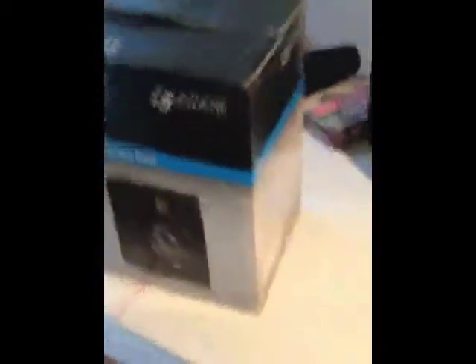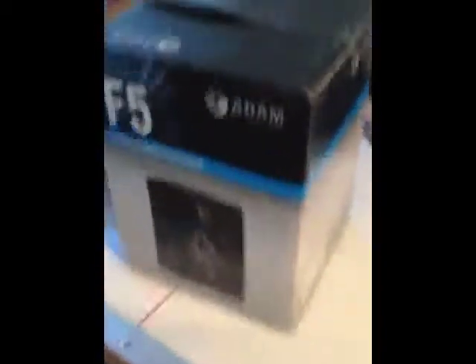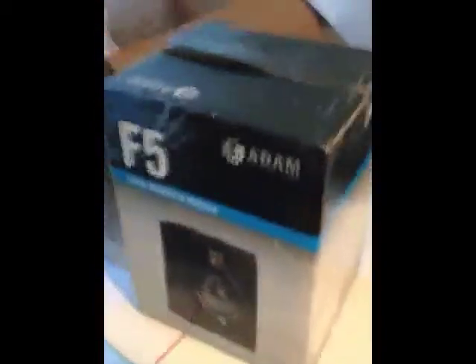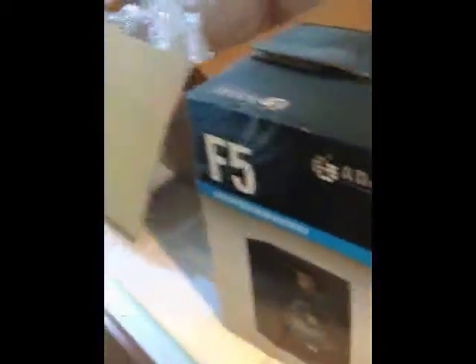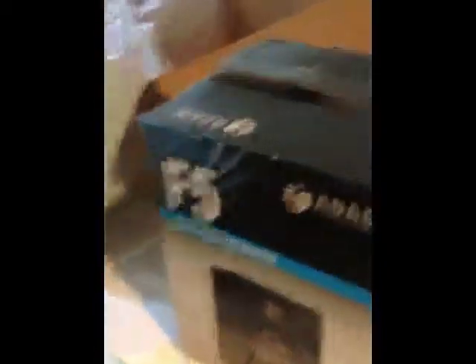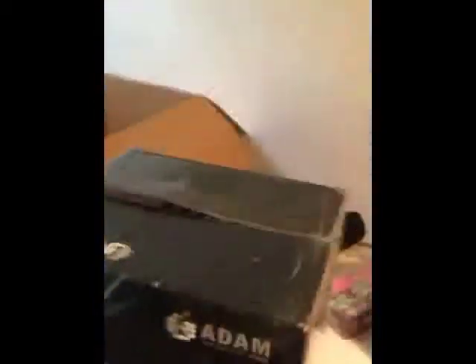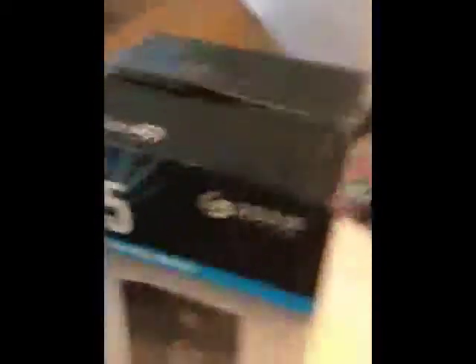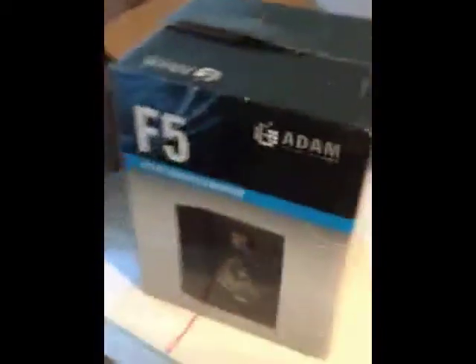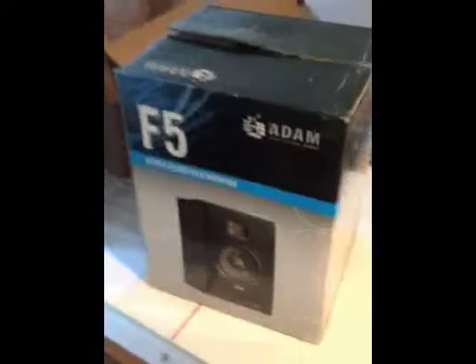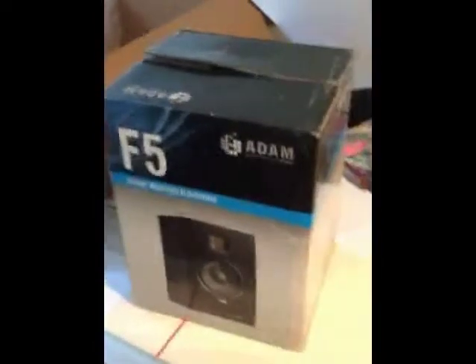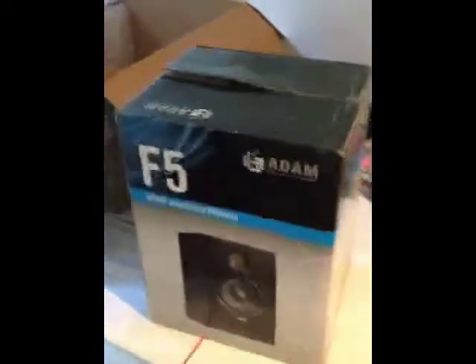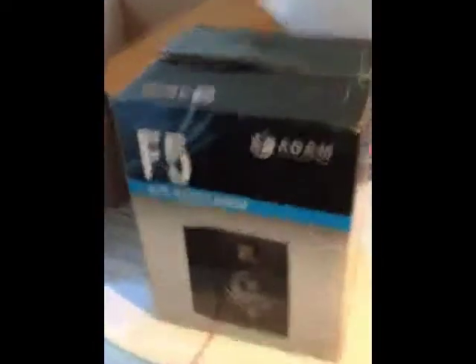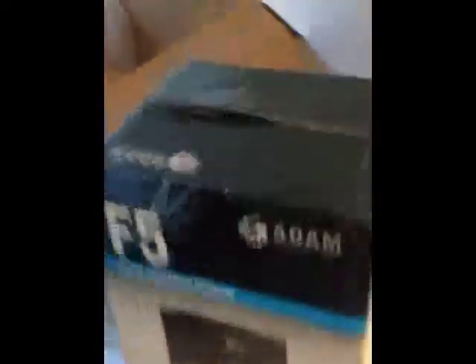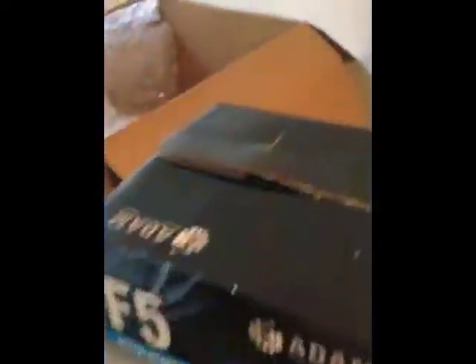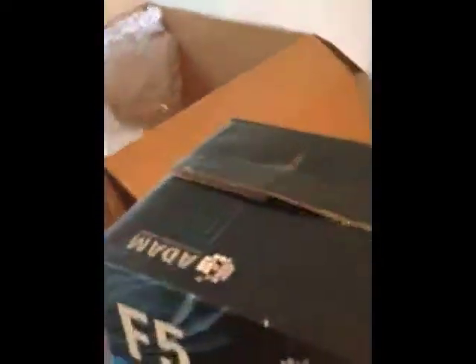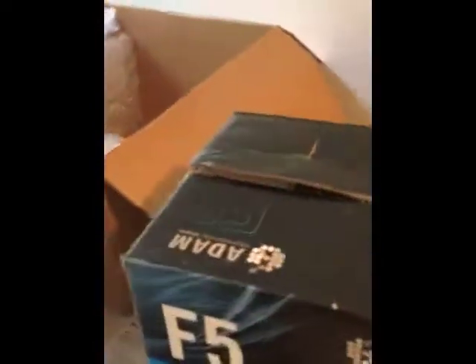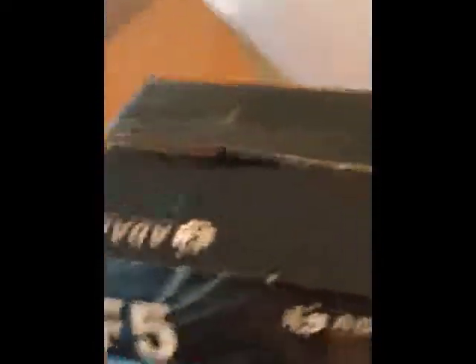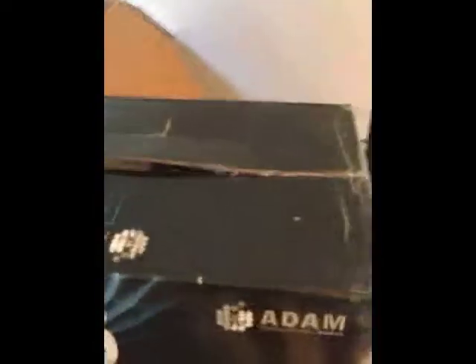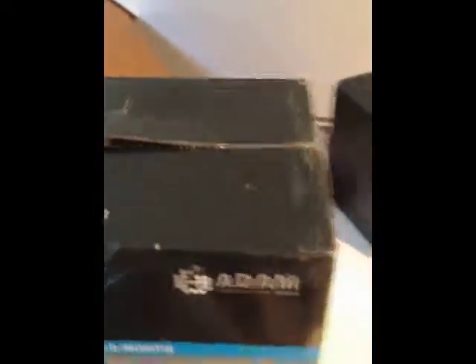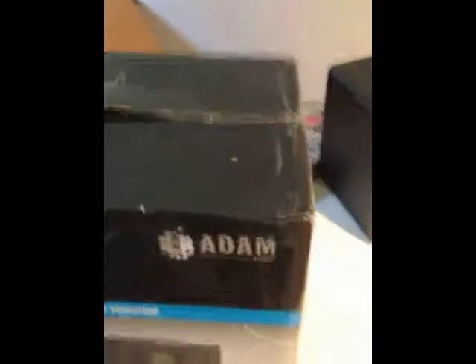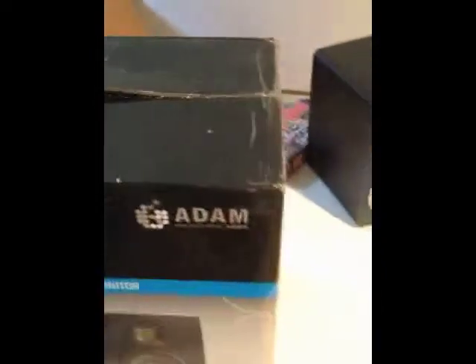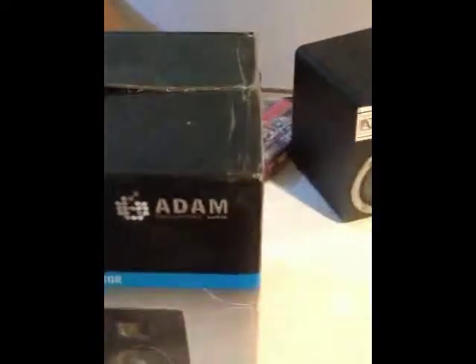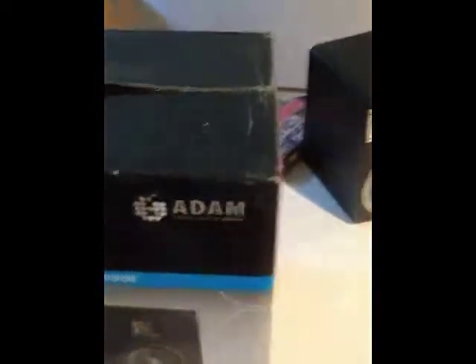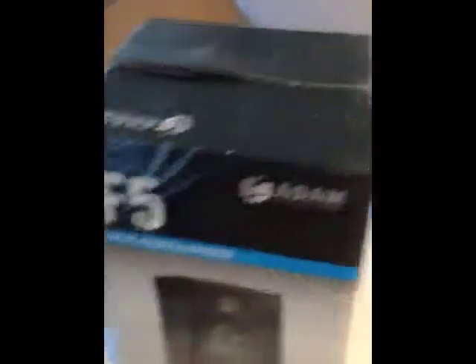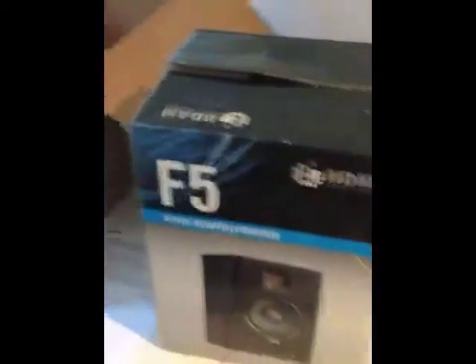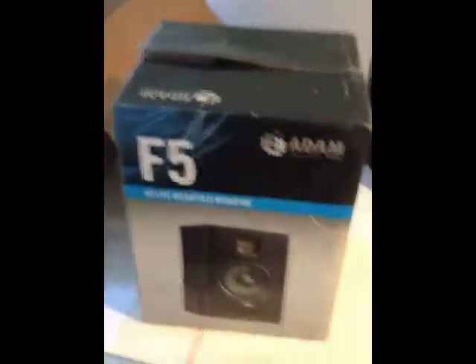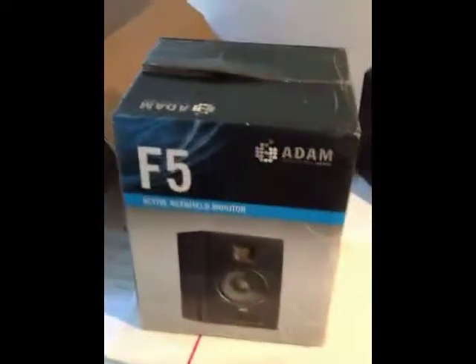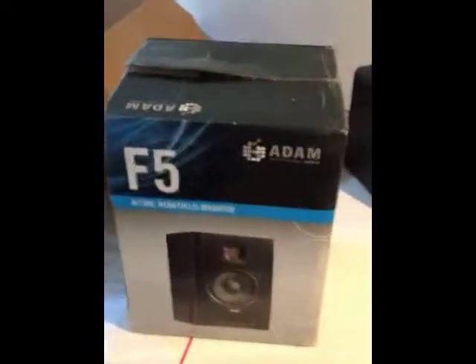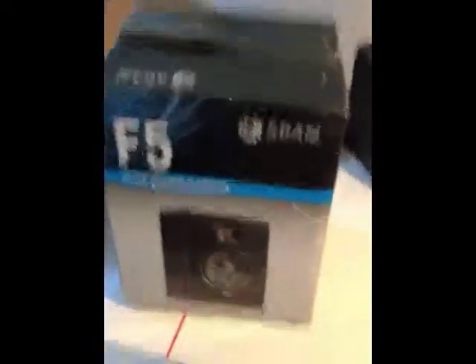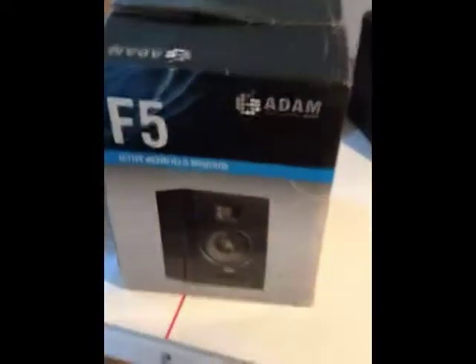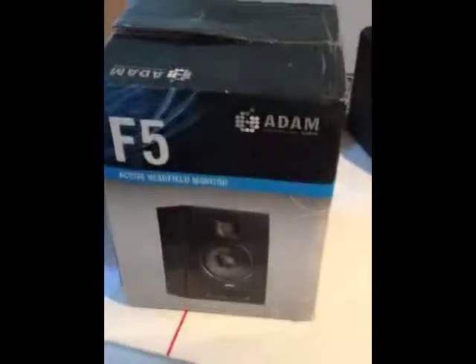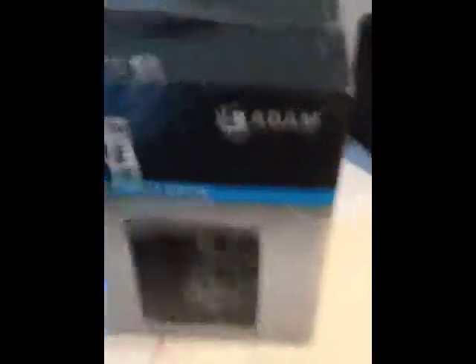So this is my first ever unboxing video. These always seem kind of stupid to me, but I figure in a shameless ploy to try to get some extra views, that's what we're doing. So it's an unboxing video of an Adam F5 studio monitor.